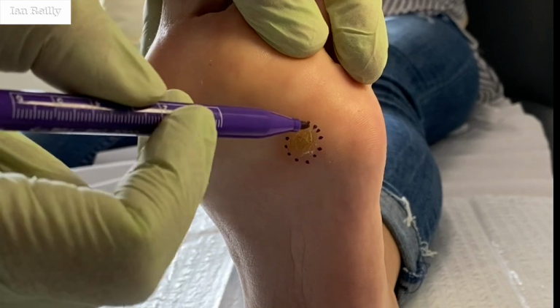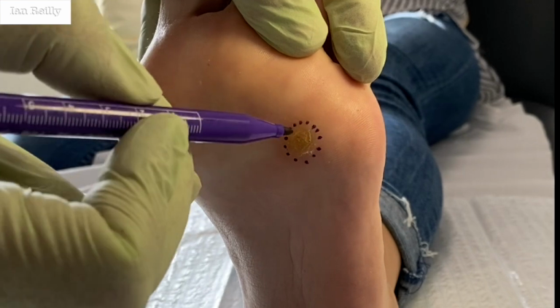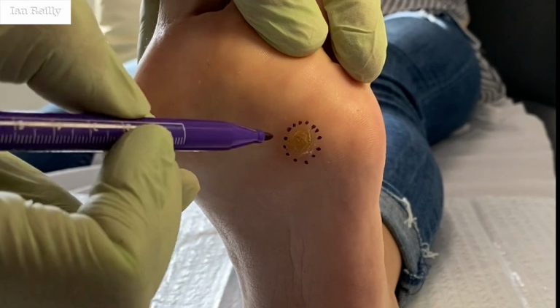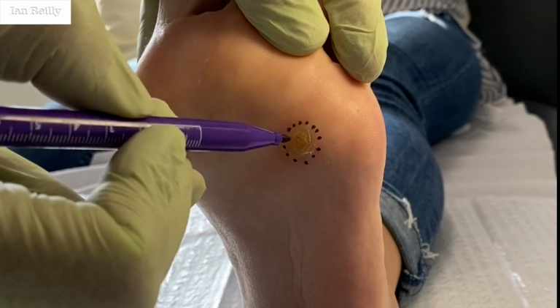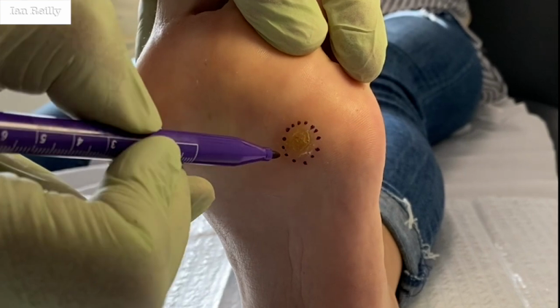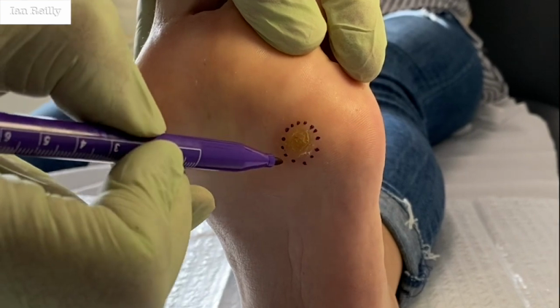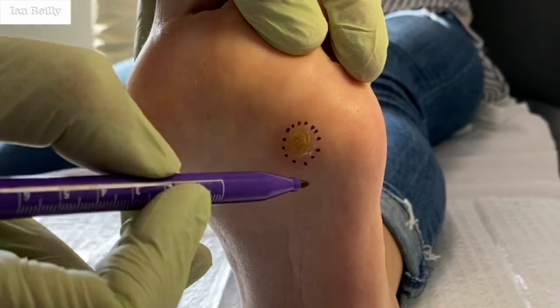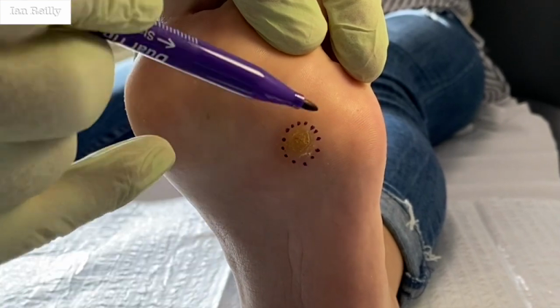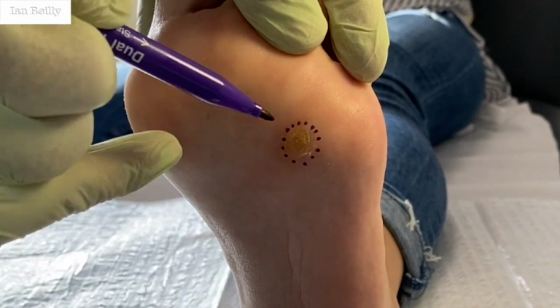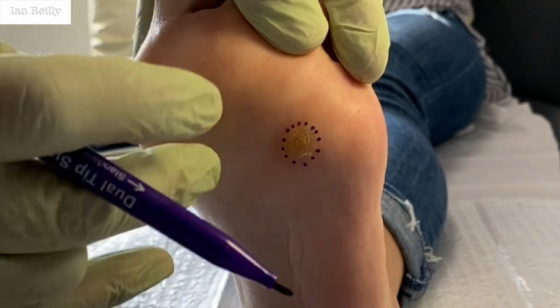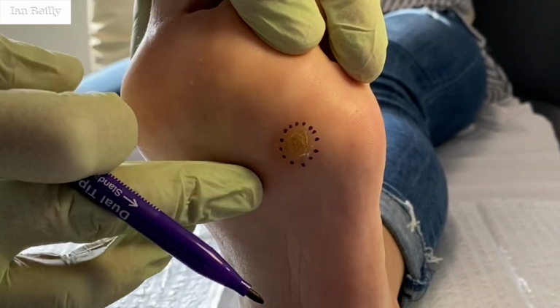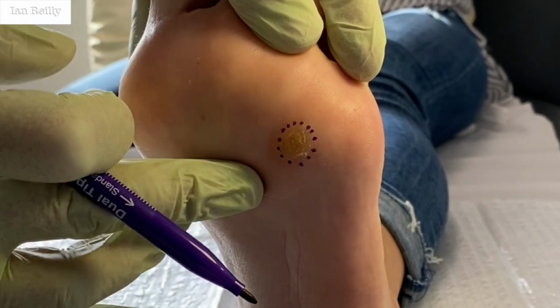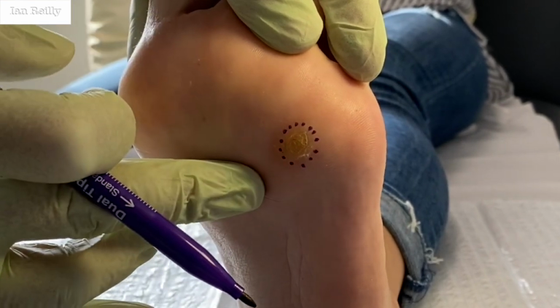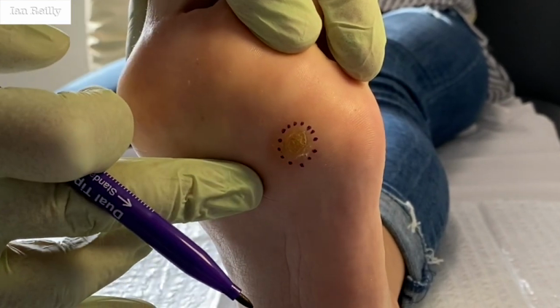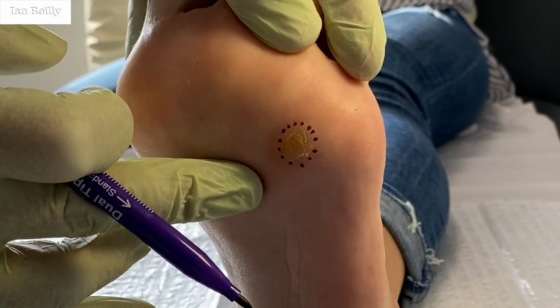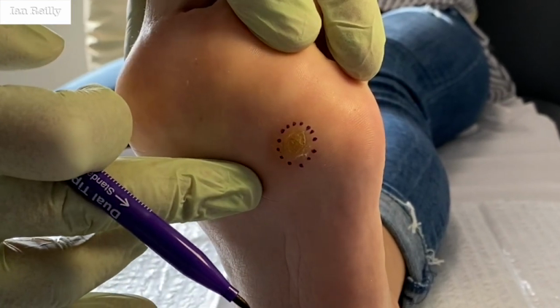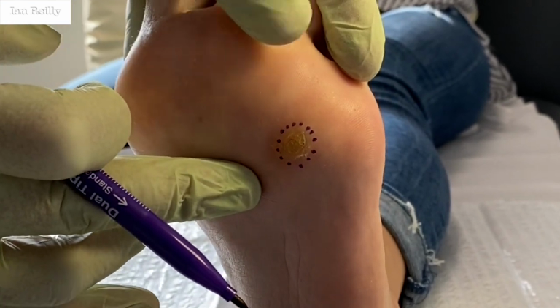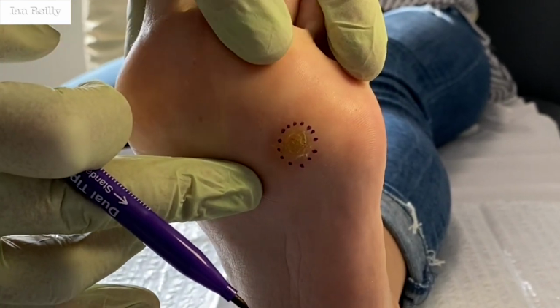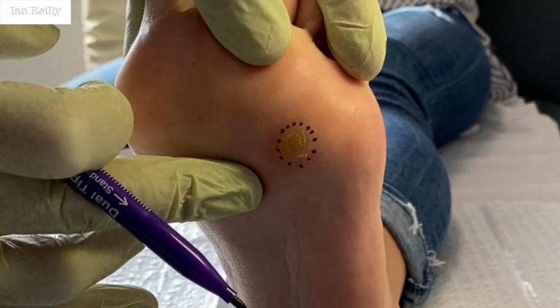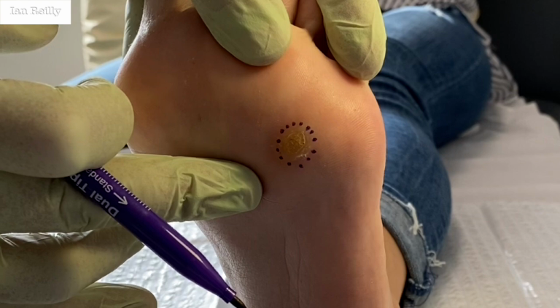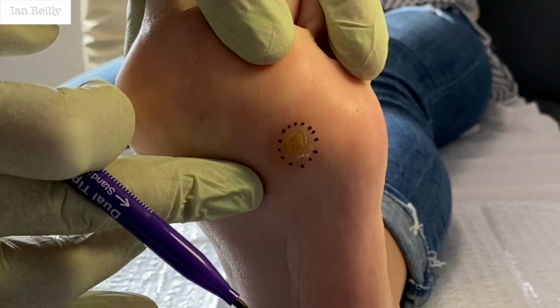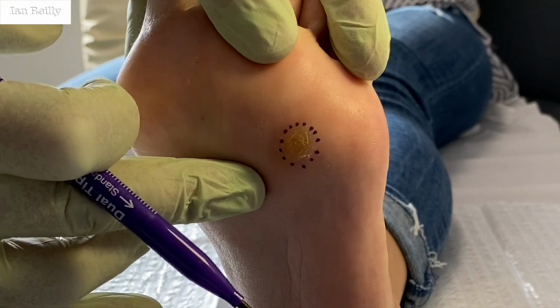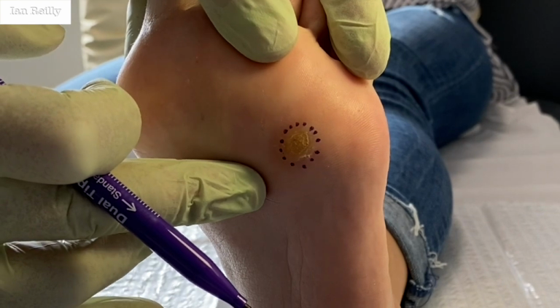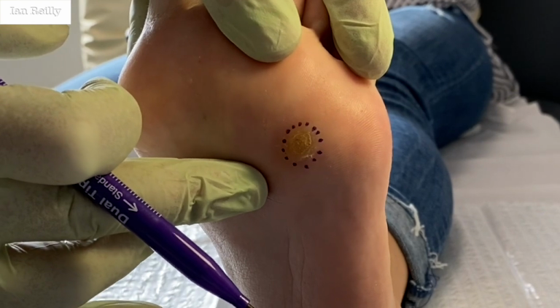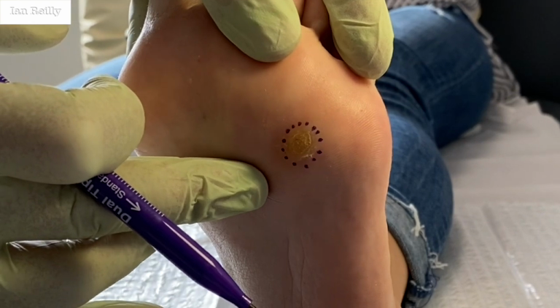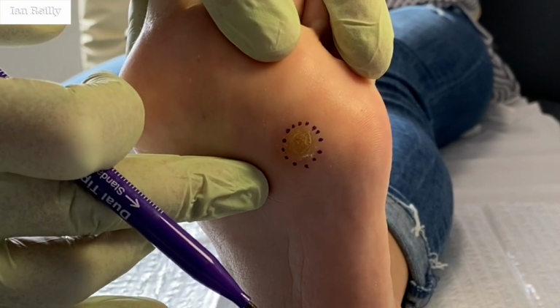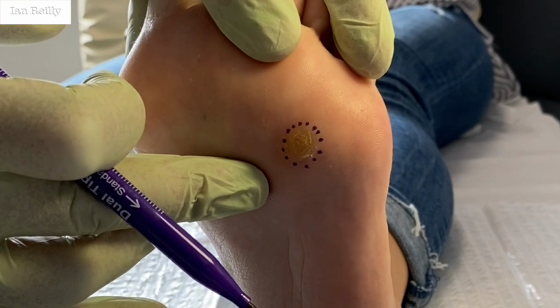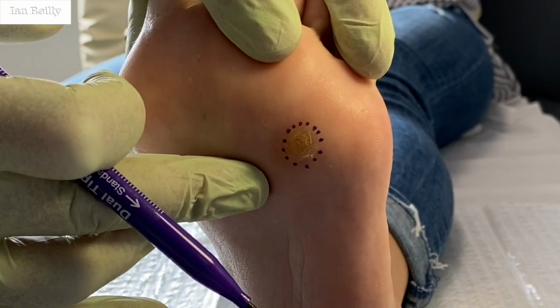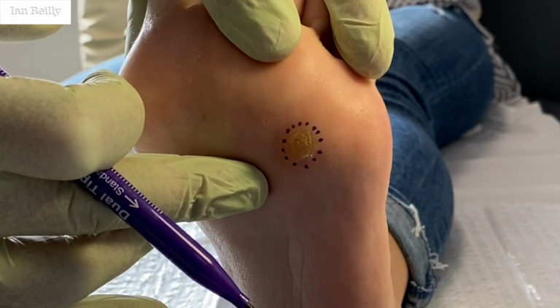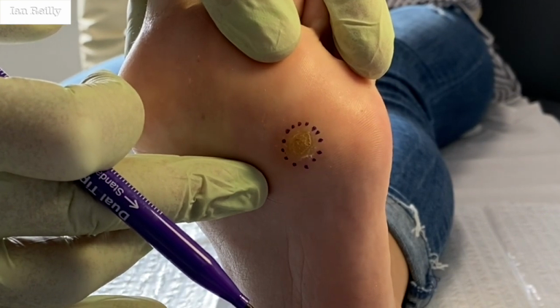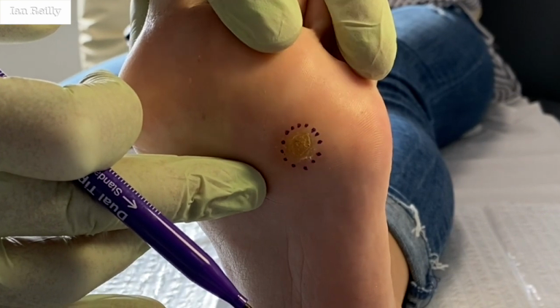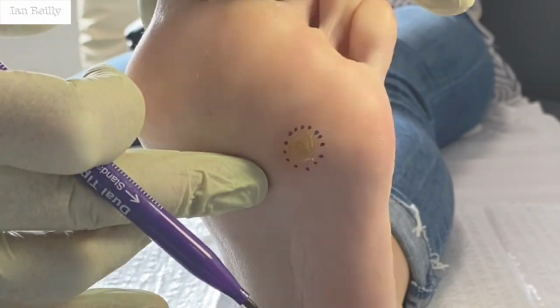I've talked on other videos about full thickness excision versus curettage, but I just think full thickness makes more sense for these.